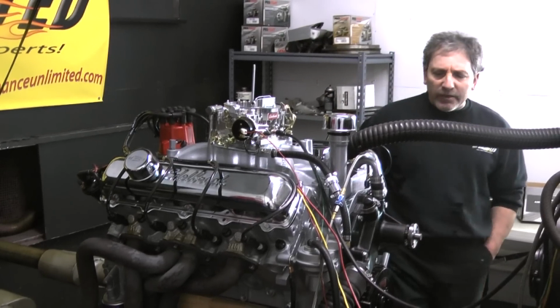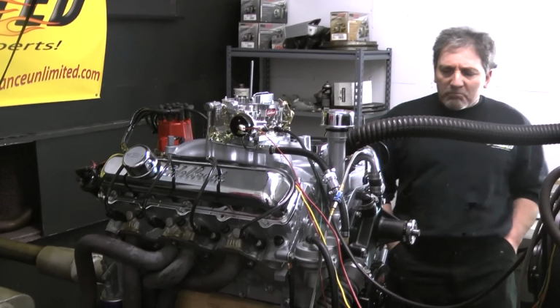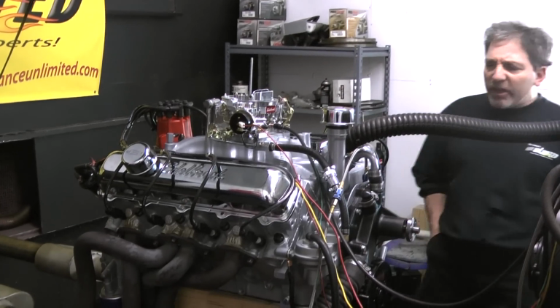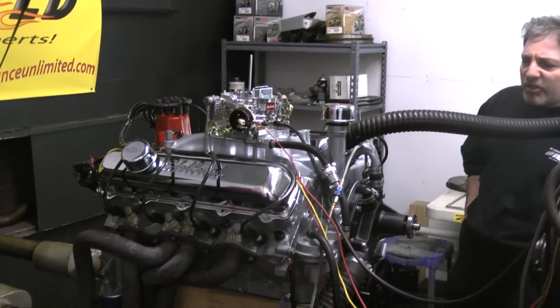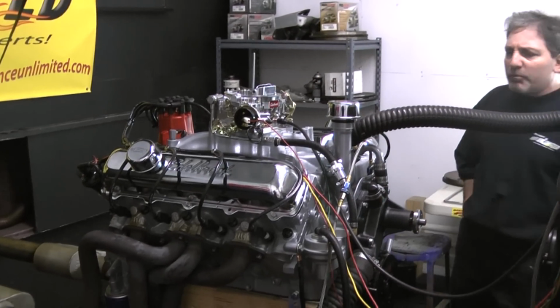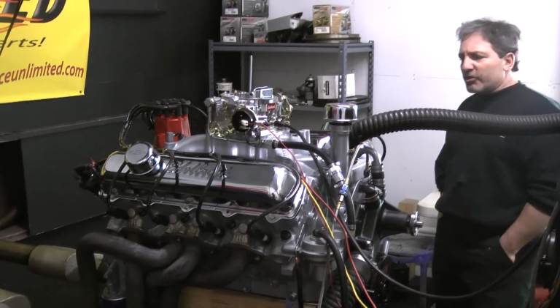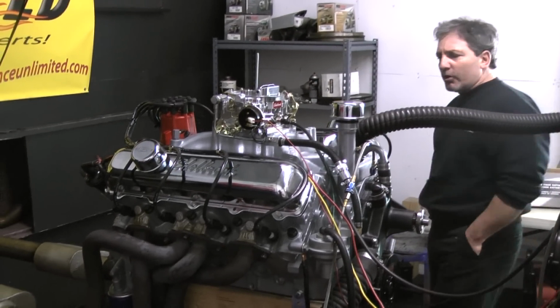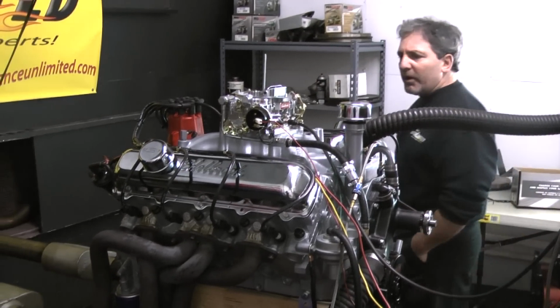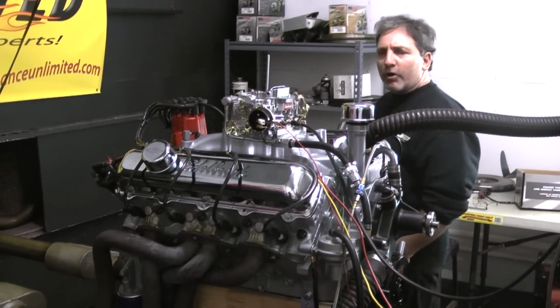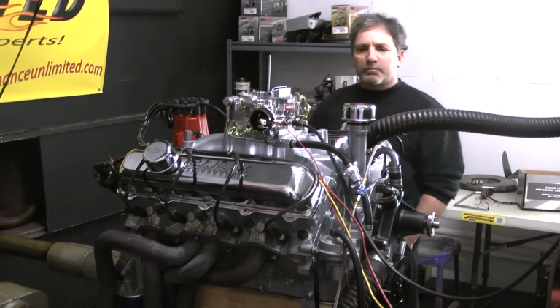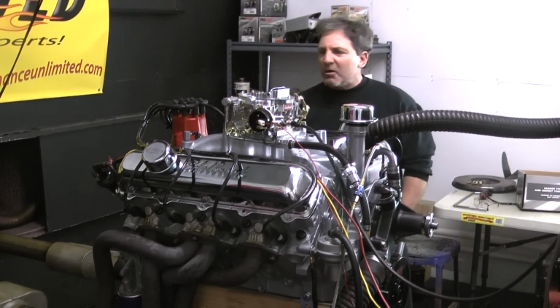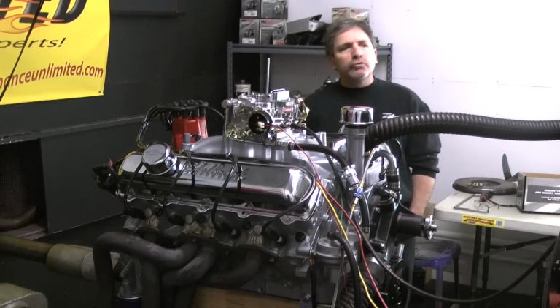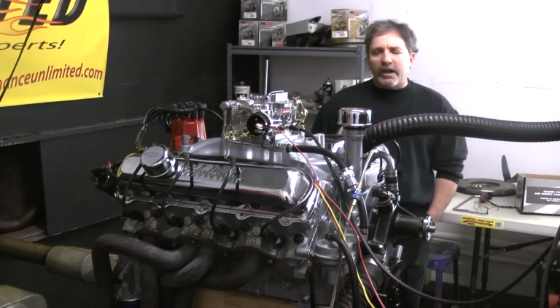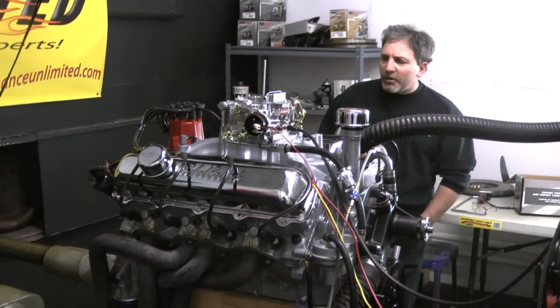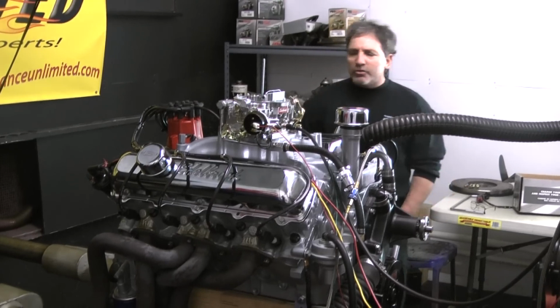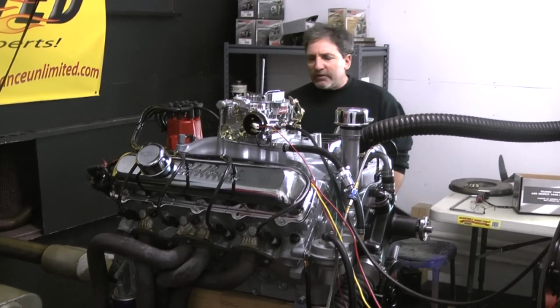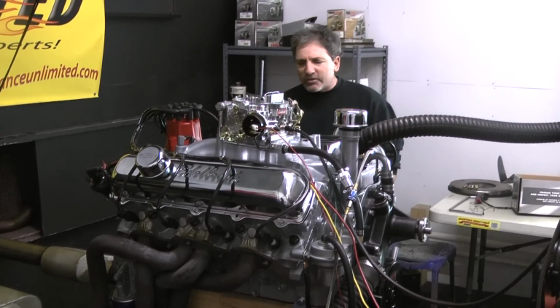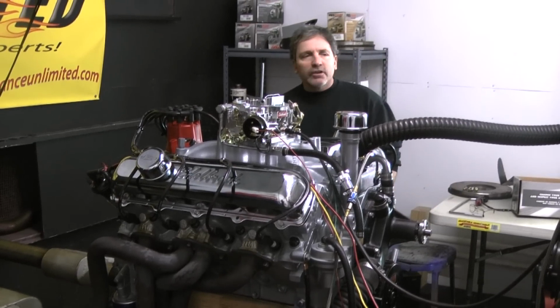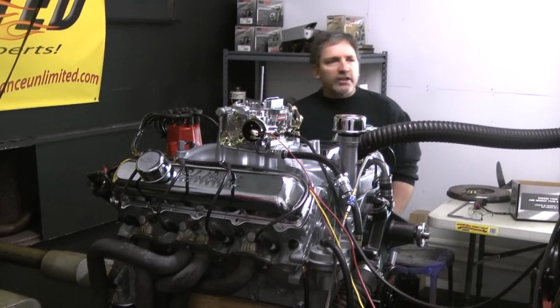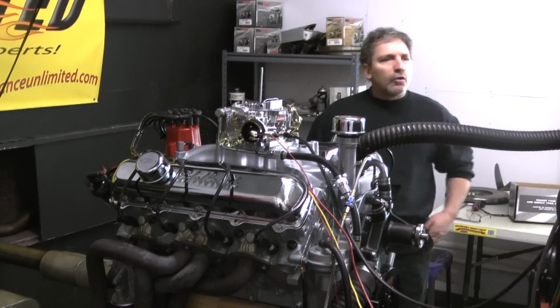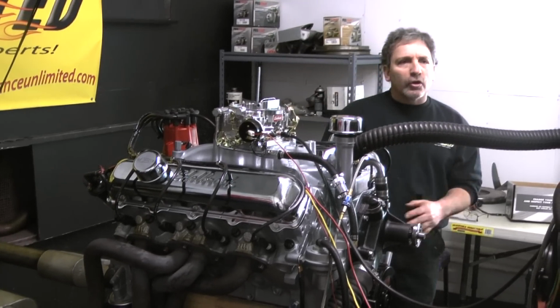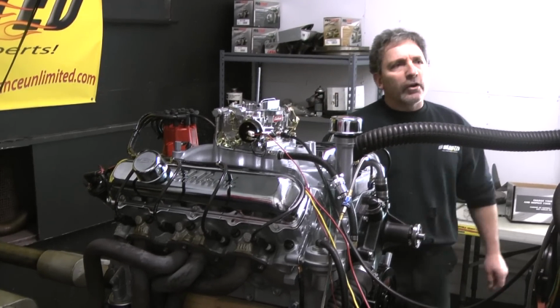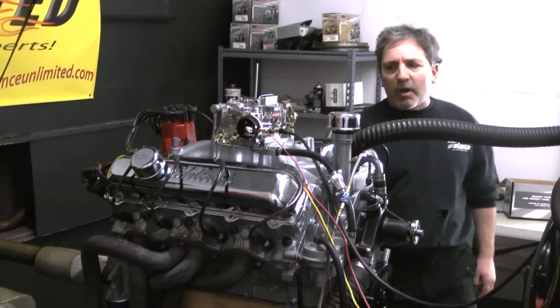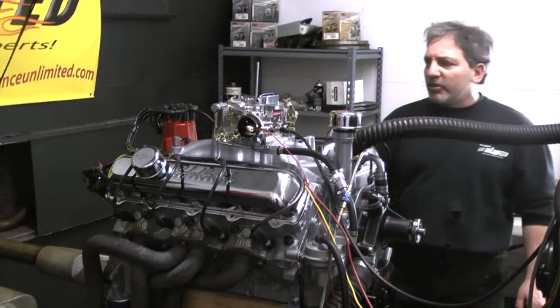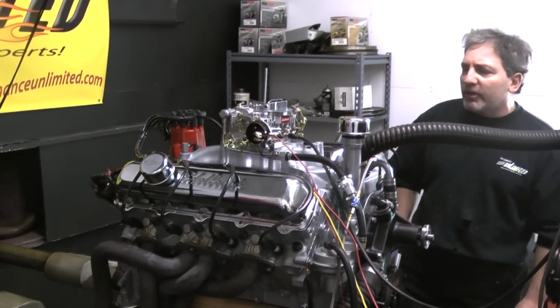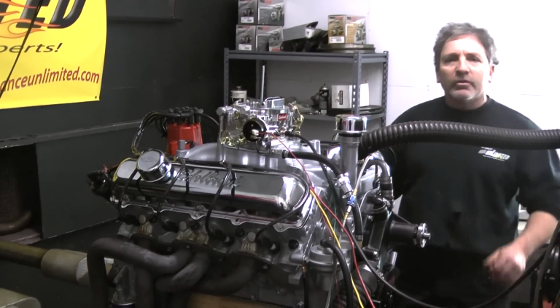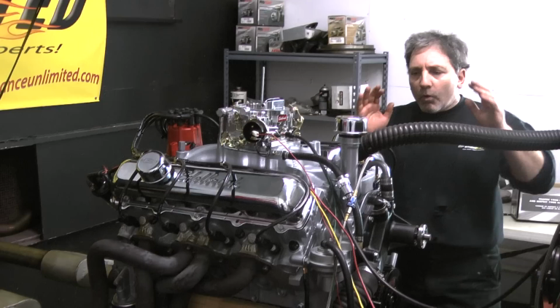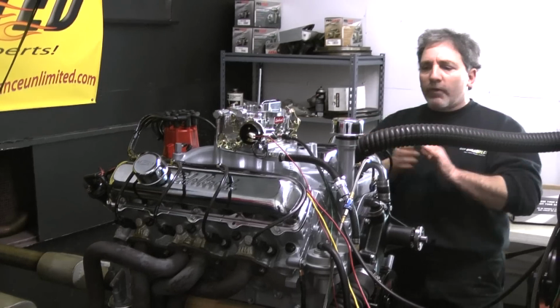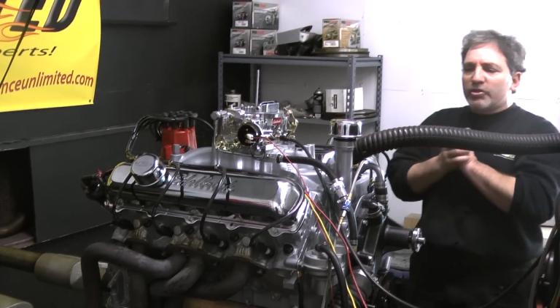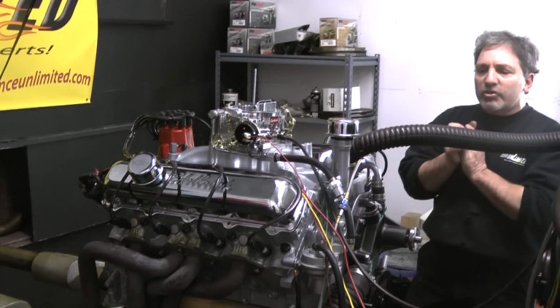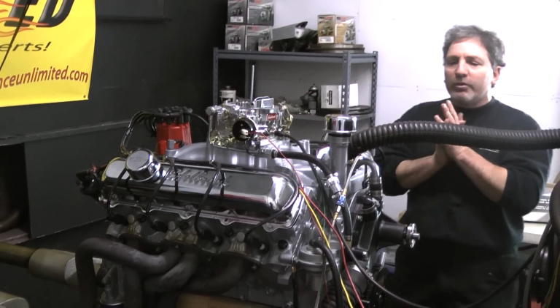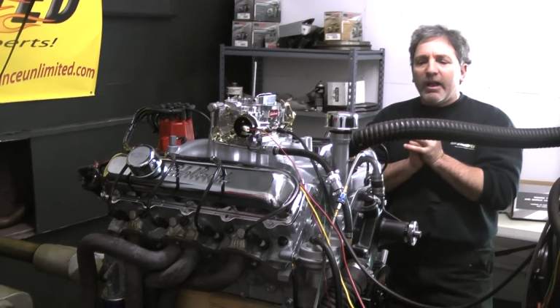Again, I think this thing should be making somewhere close to about 400 horsepower. It runs fantastic. Check it out — watch our throttle response and everything else. All of our engines are custom built in-house.